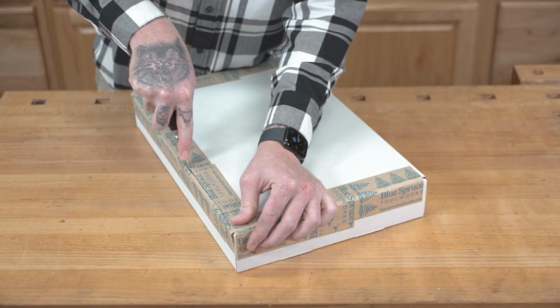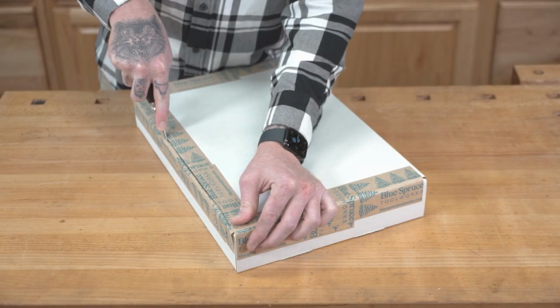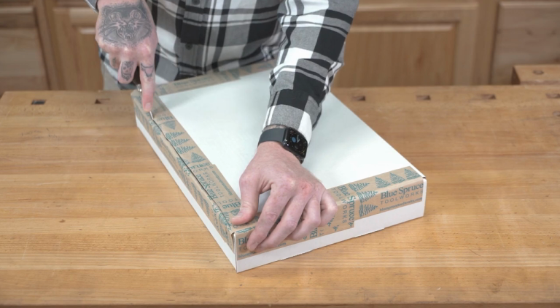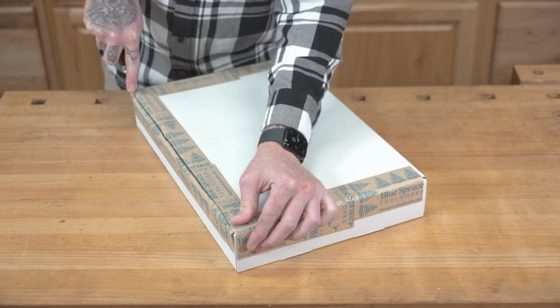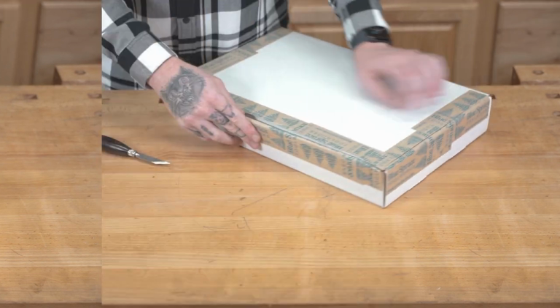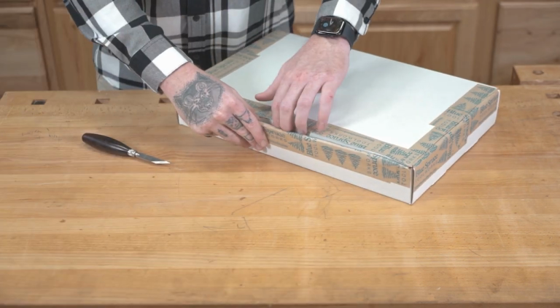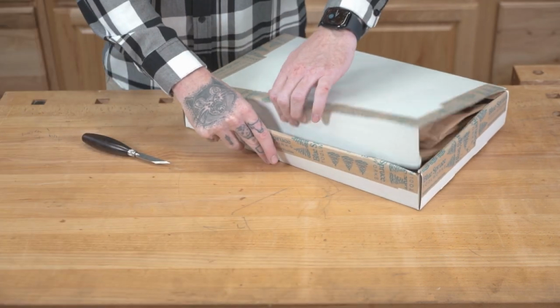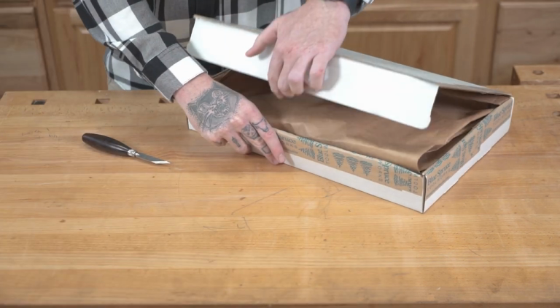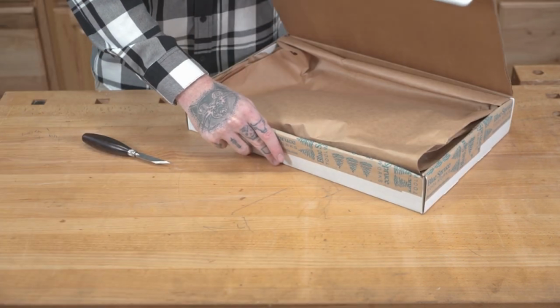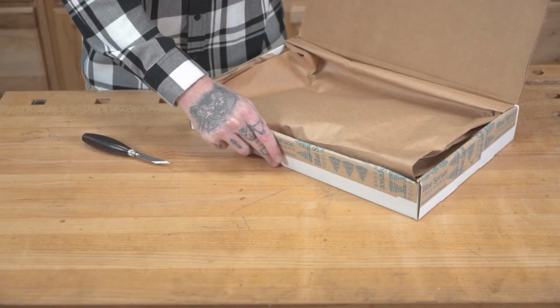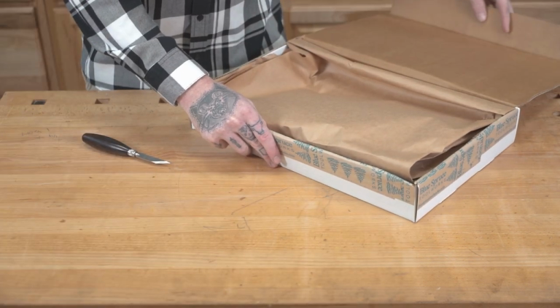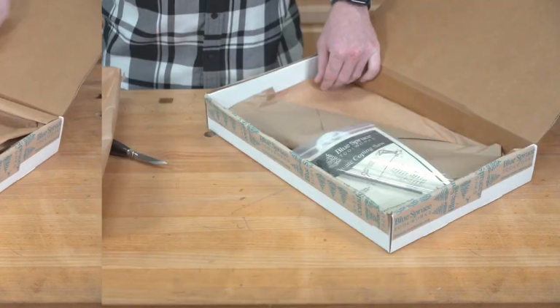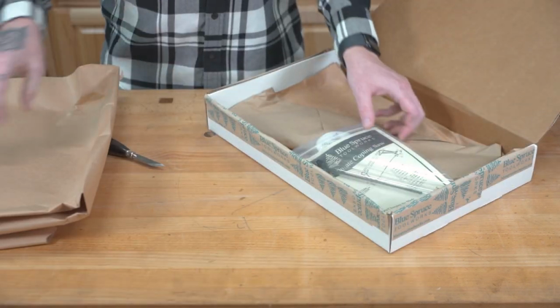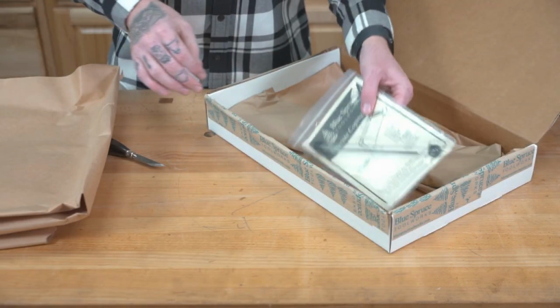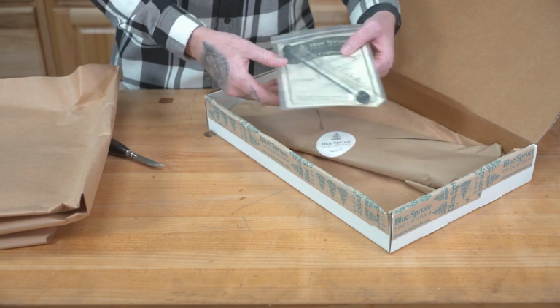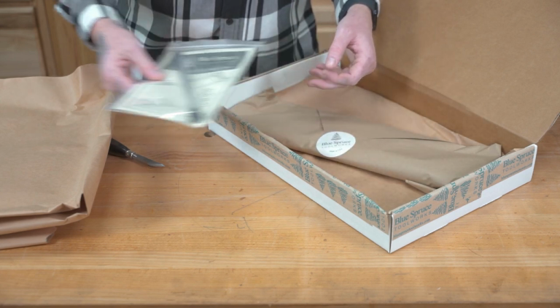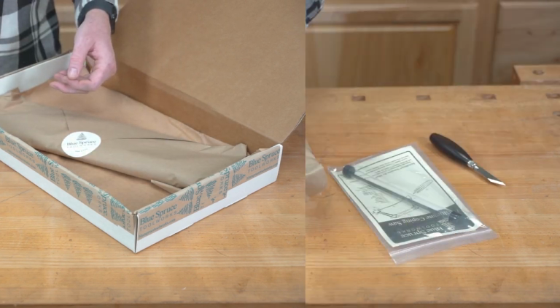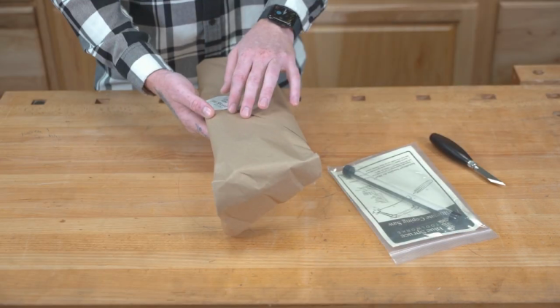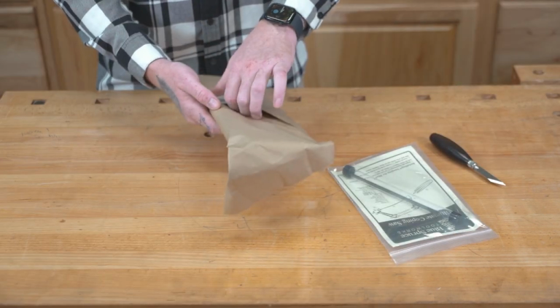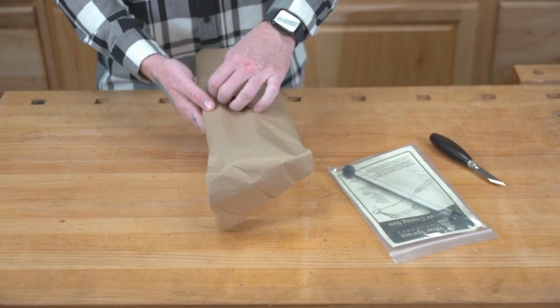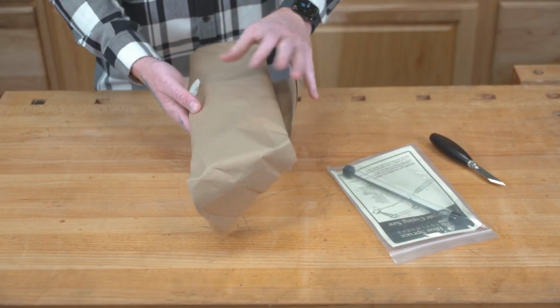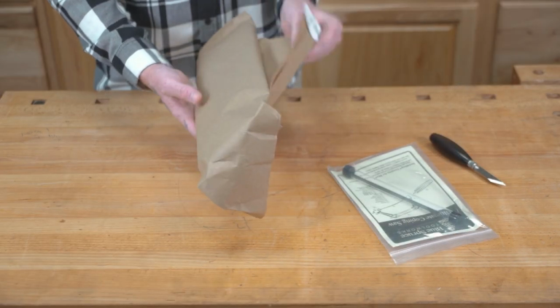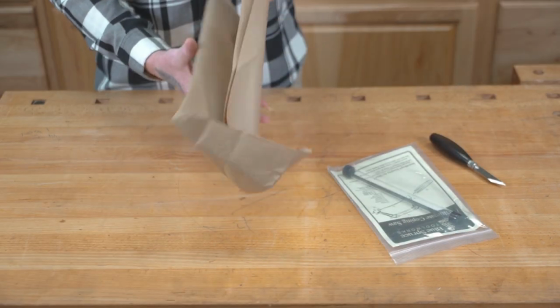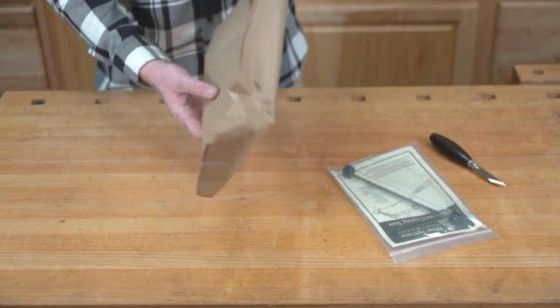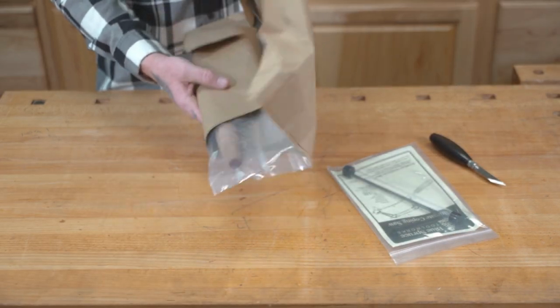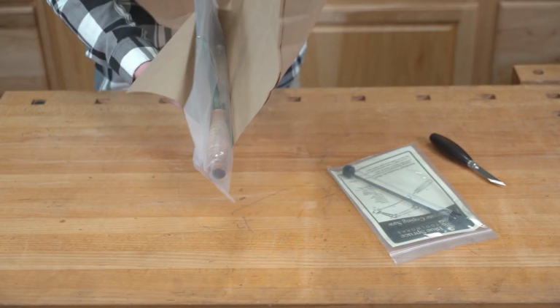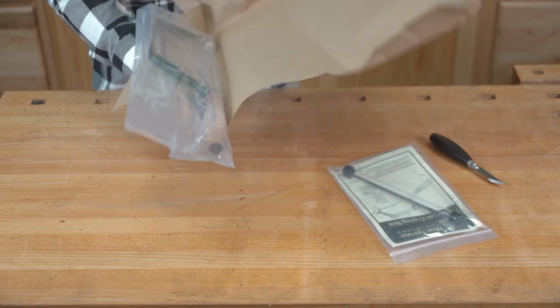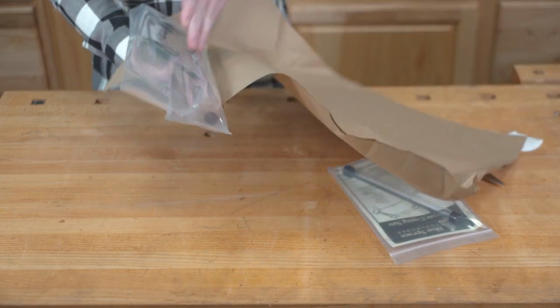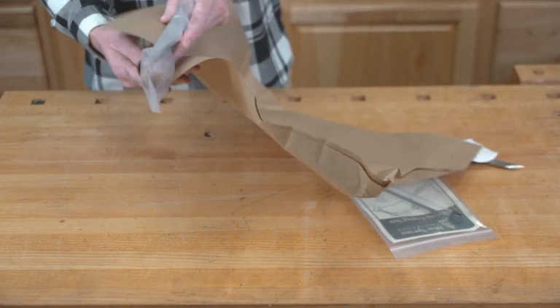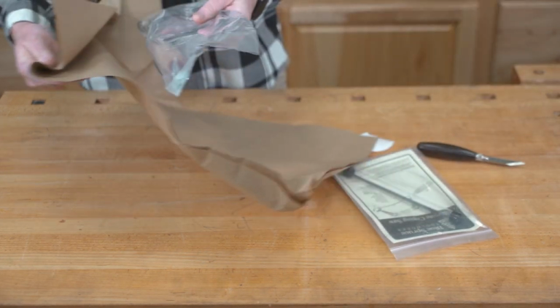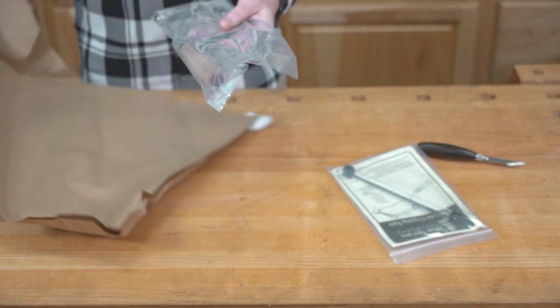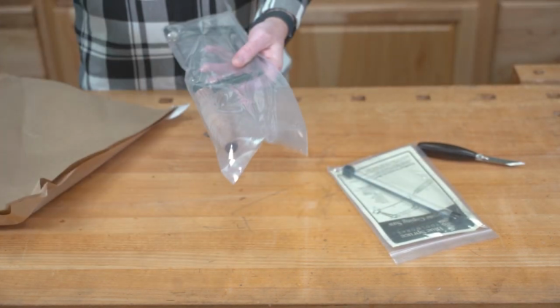Hello everybody, we're here in the Blue Spruce Workshop today taking a look at our ultimate coping saw. This is one of our oldest and most popular products. That being said, it also comes with a lot of questions, so we're here today to walk you through some basic setup and maintenance steps.